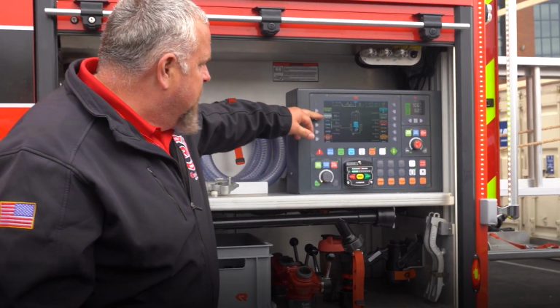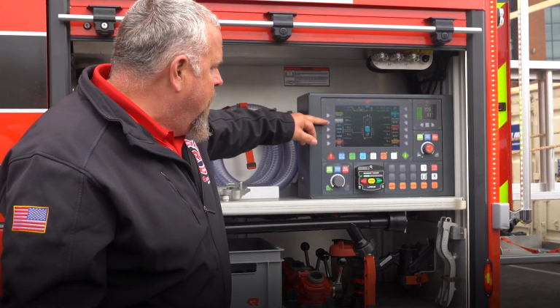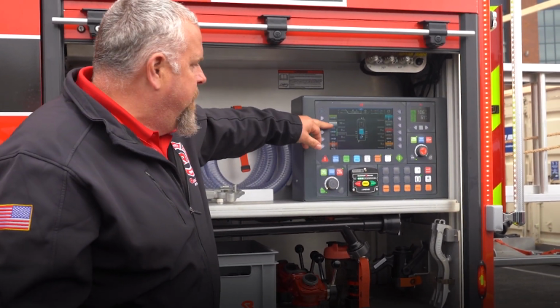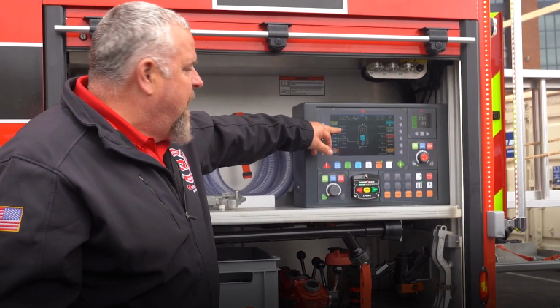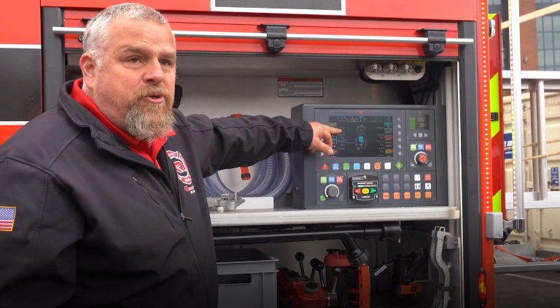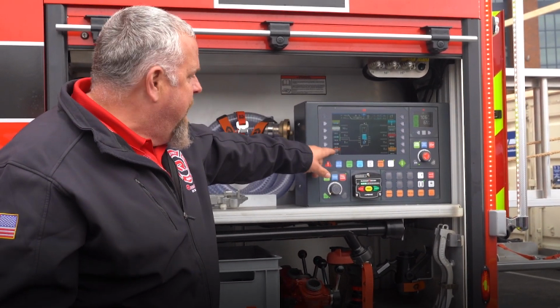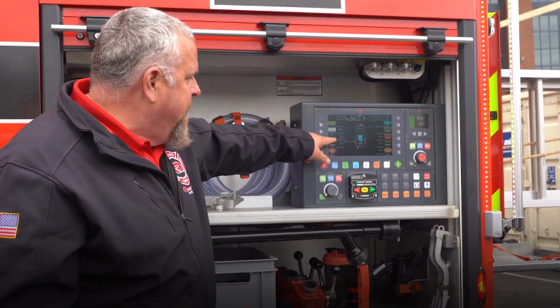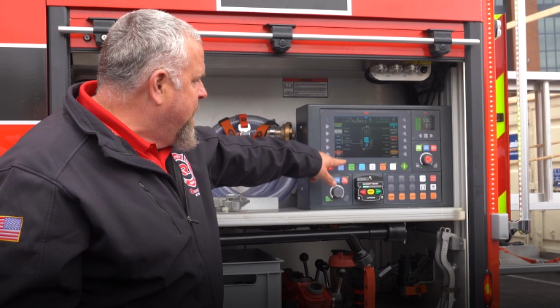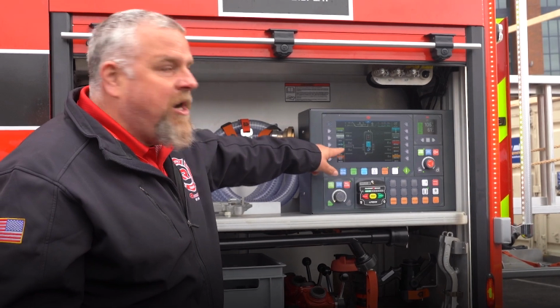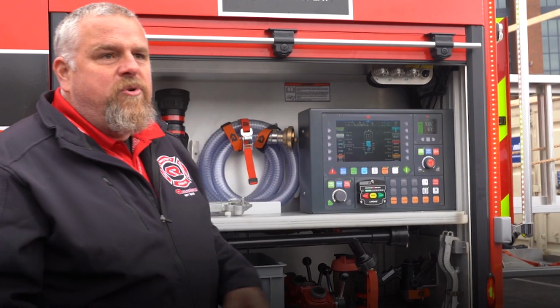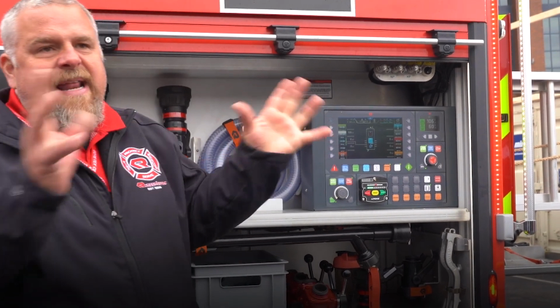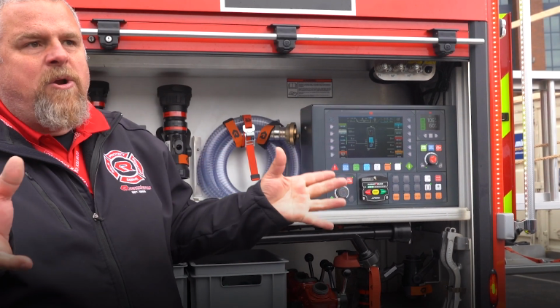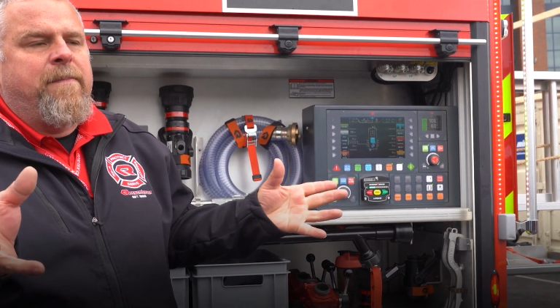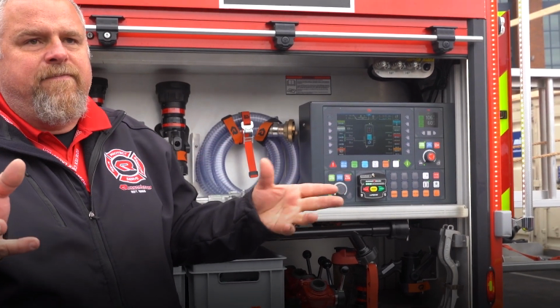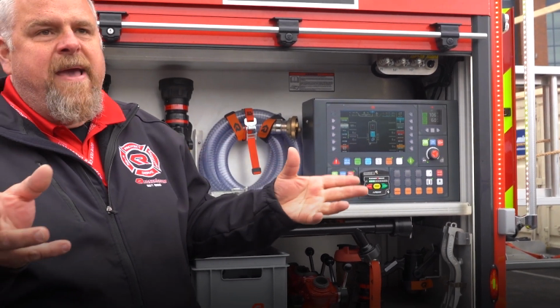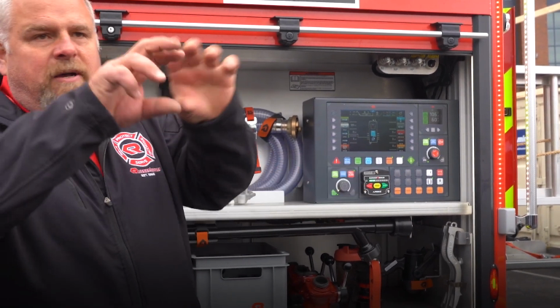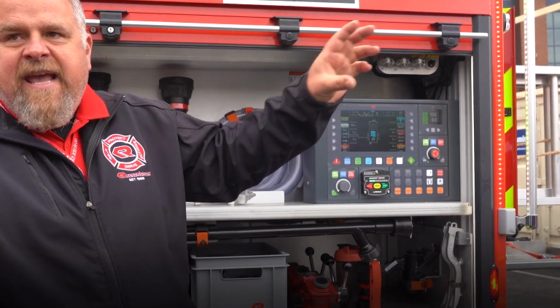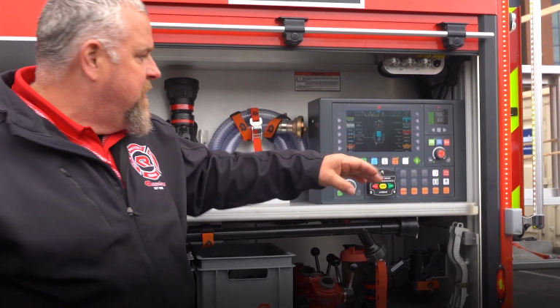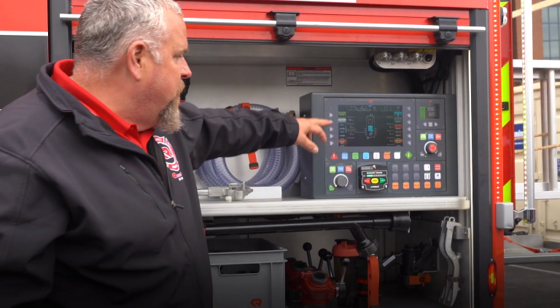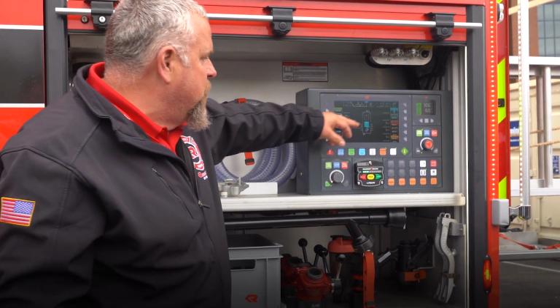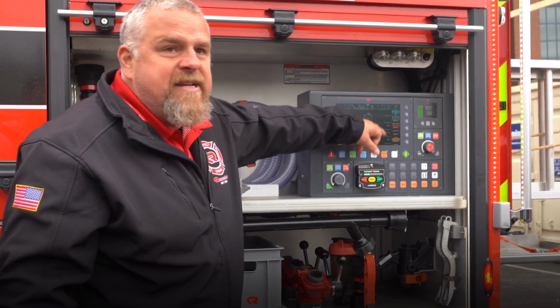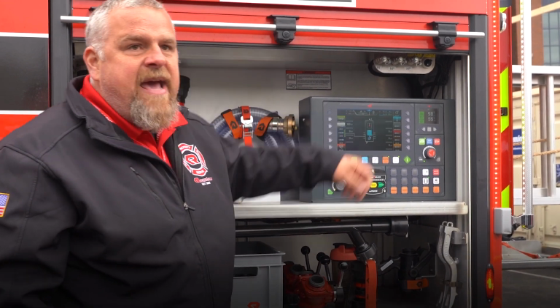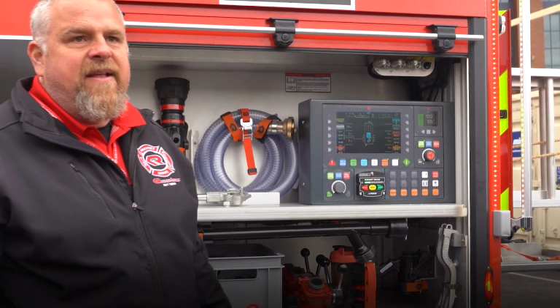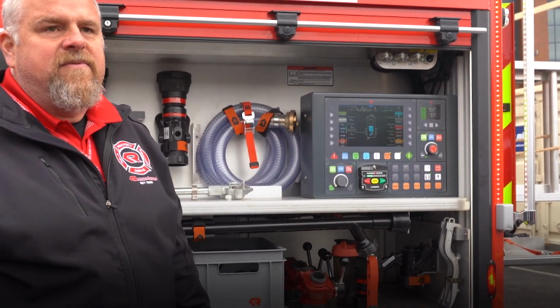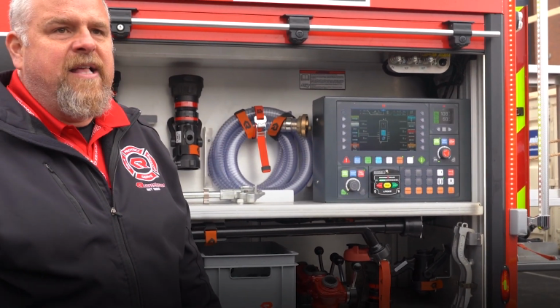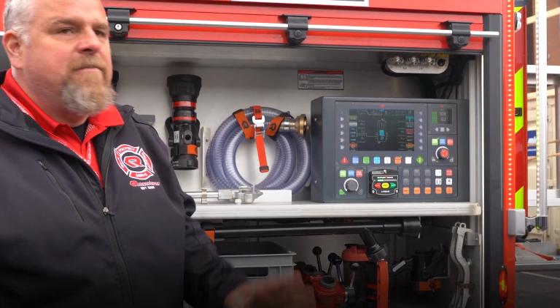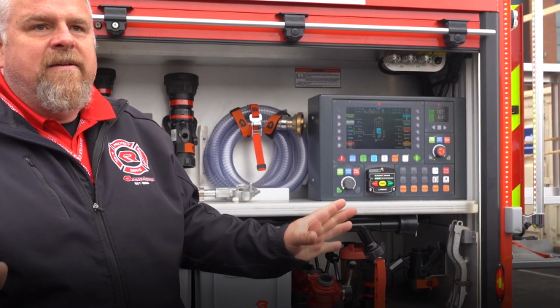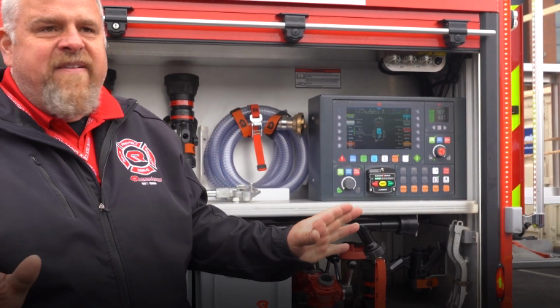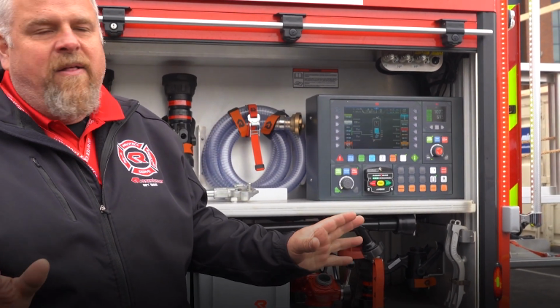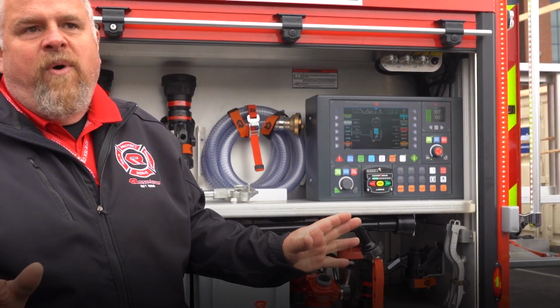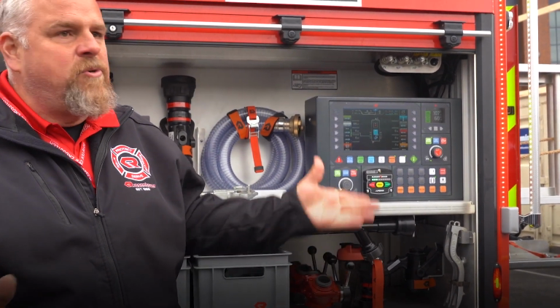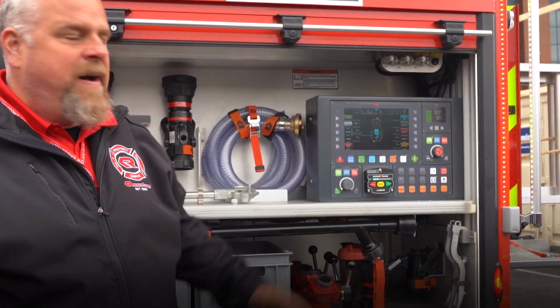All my pressures are shown by each one of my discharges, just like I'd have on a normal pump panel. All my gauges — there are digital gauges next to each discharge selection. I'm fighting fire now, that's all it was. Two simple buttons.